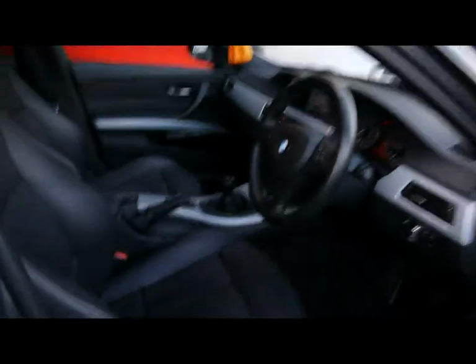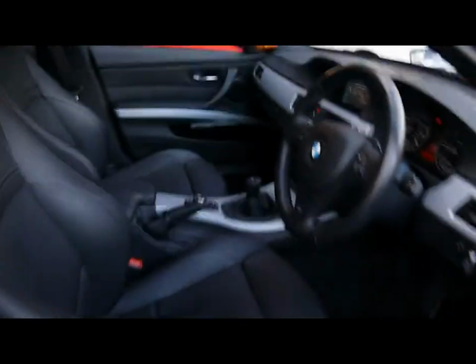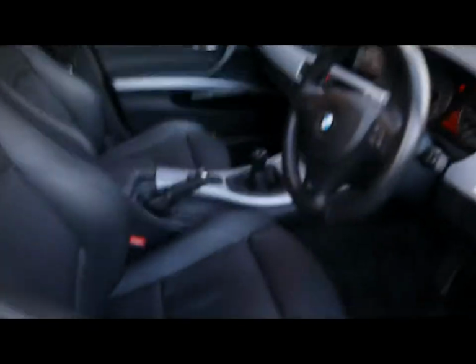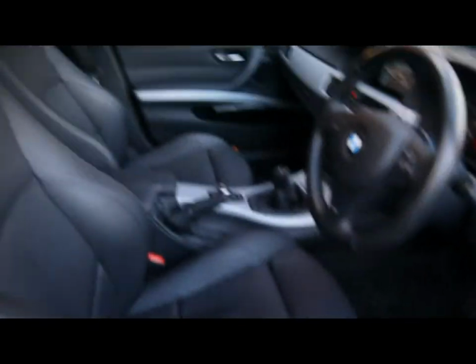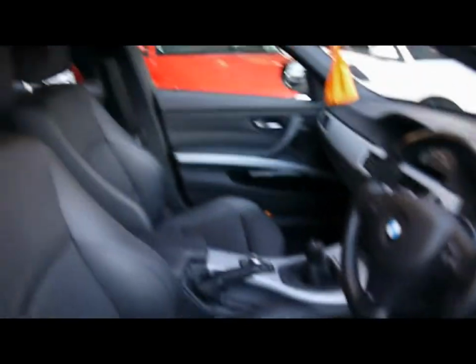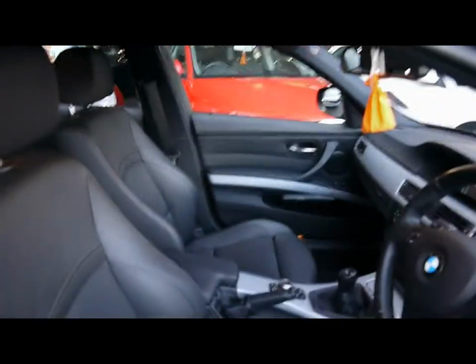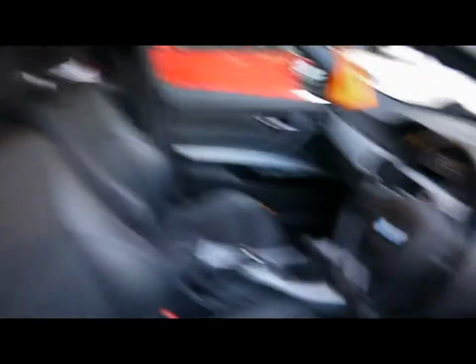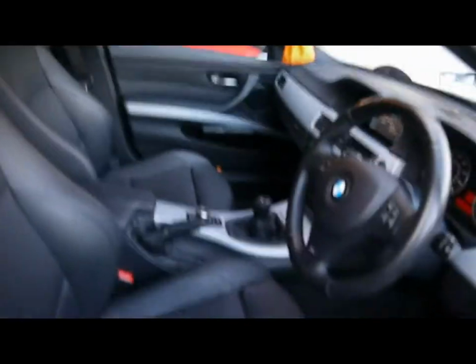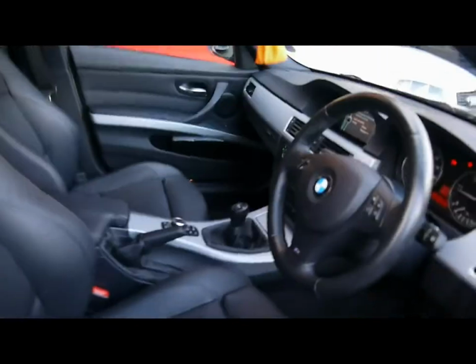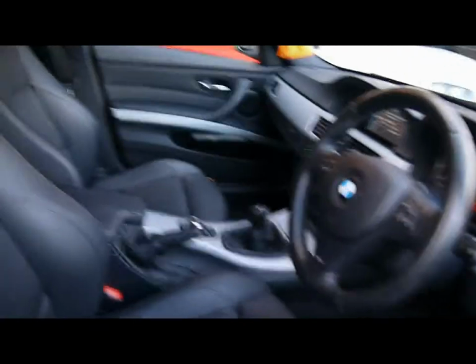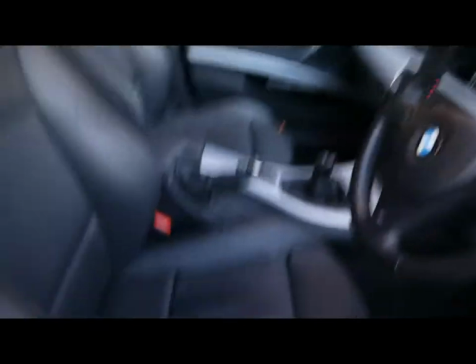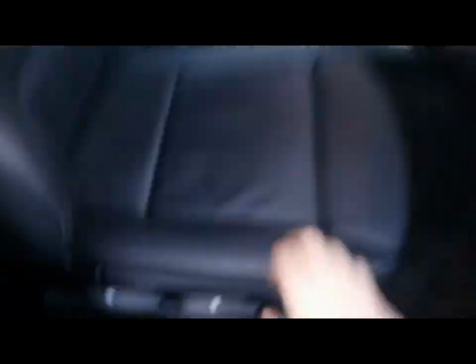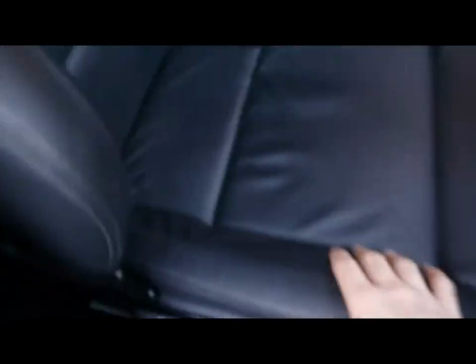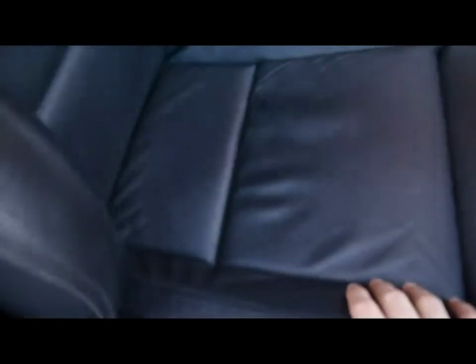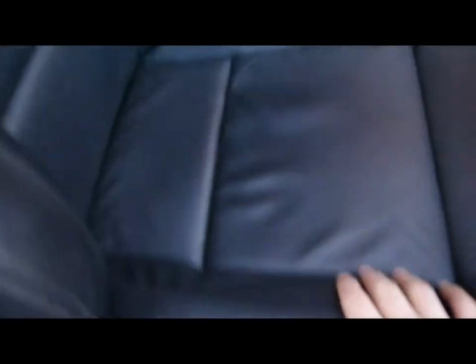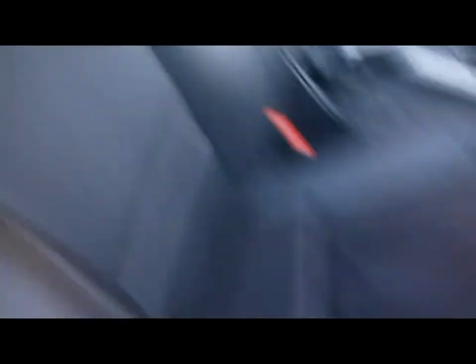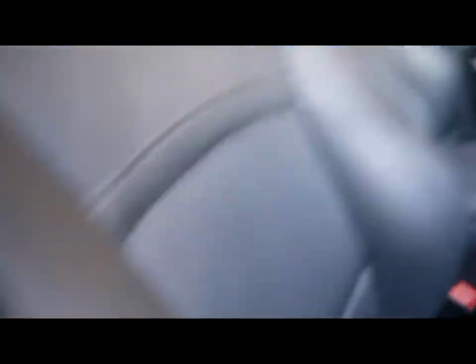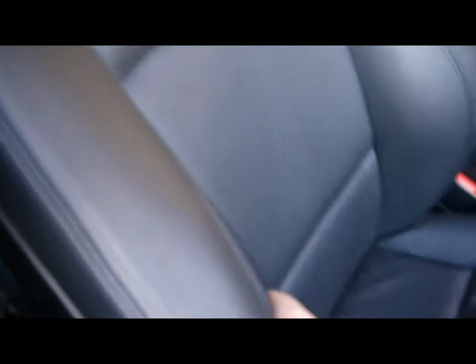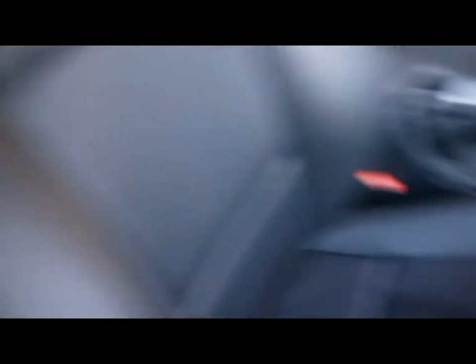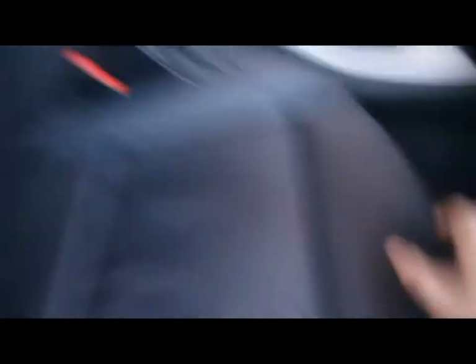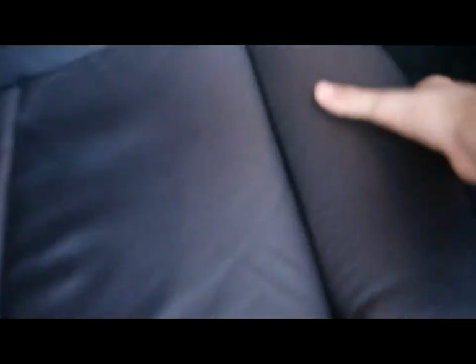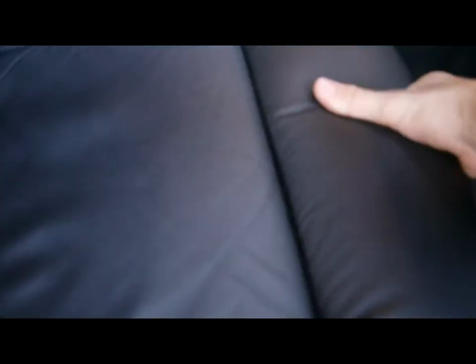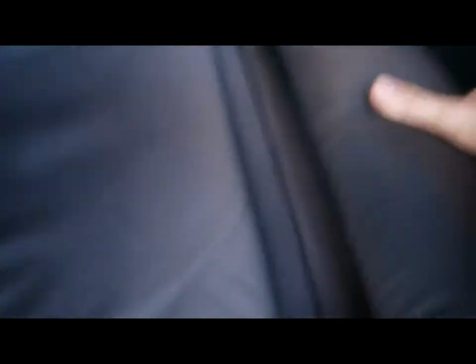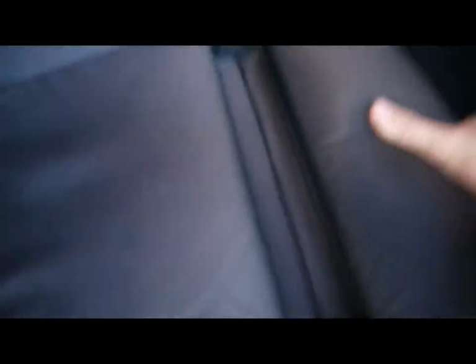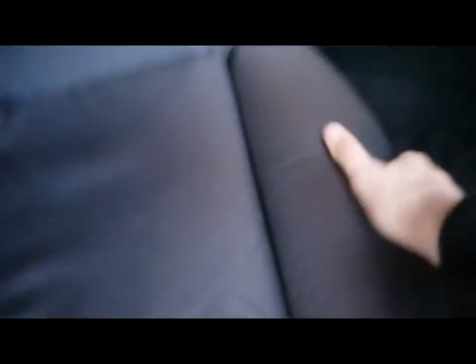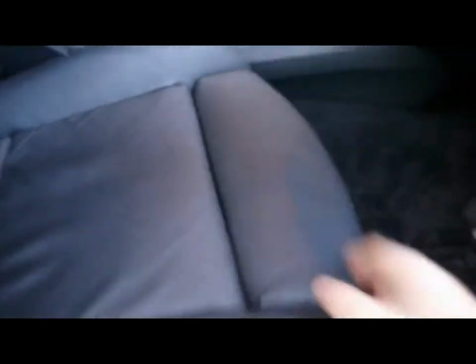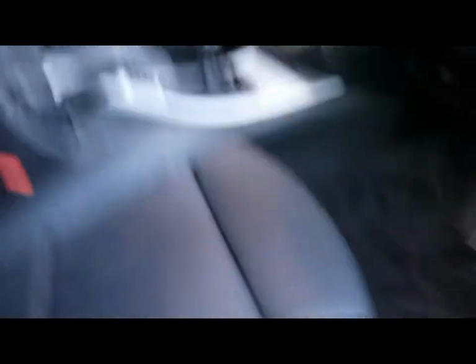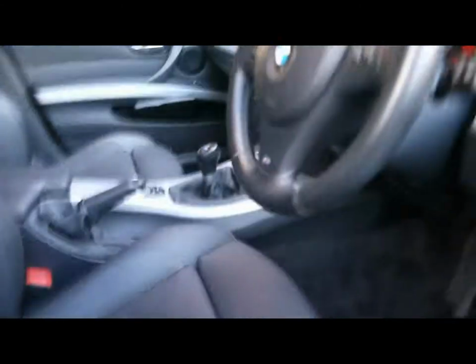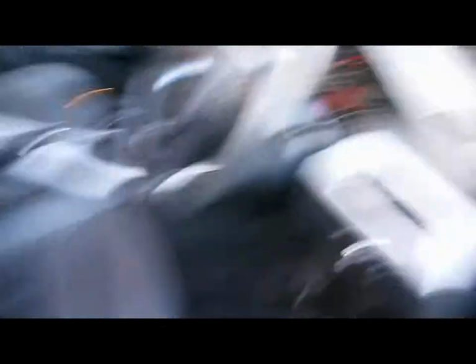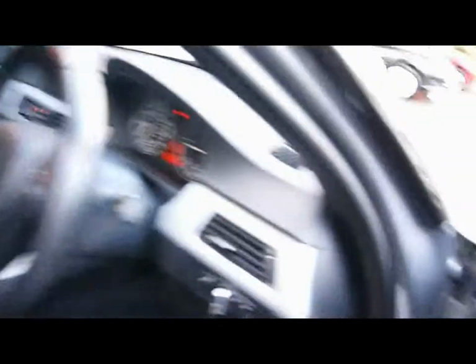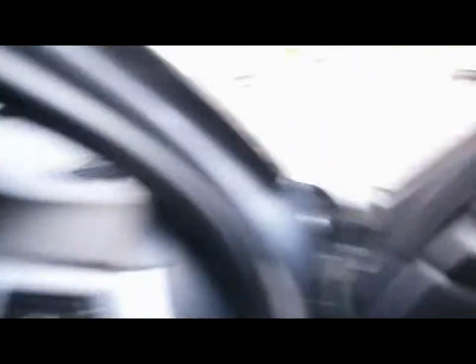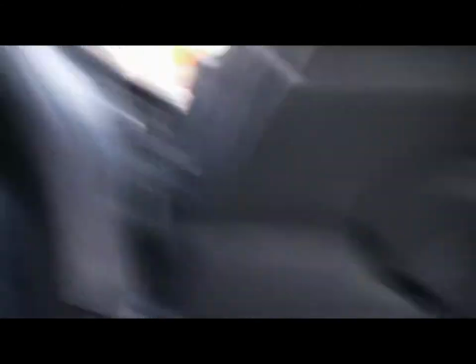Same style seats in the front, excellent condition. Being the M-Sport you get the wider side bolsters and the adjustable front bolster. No wear or tear at all.